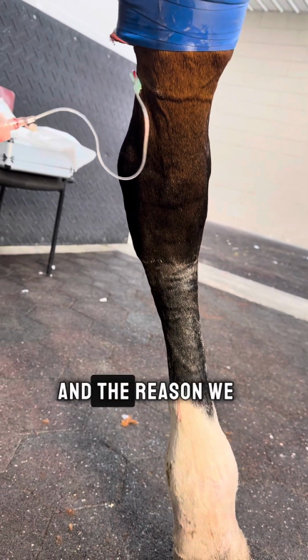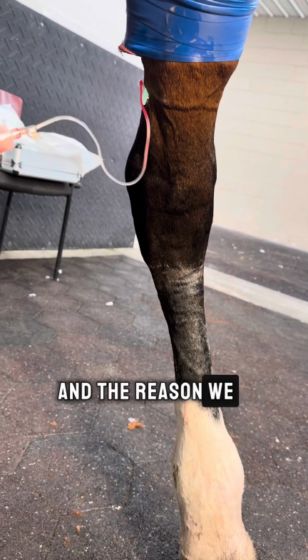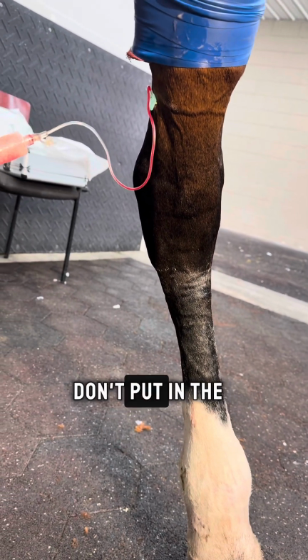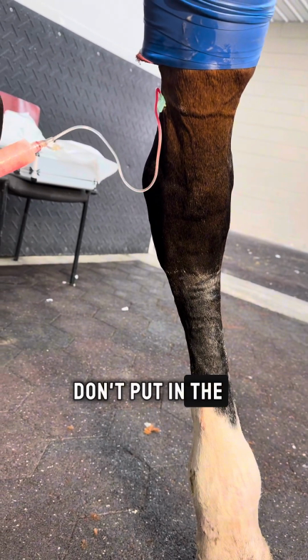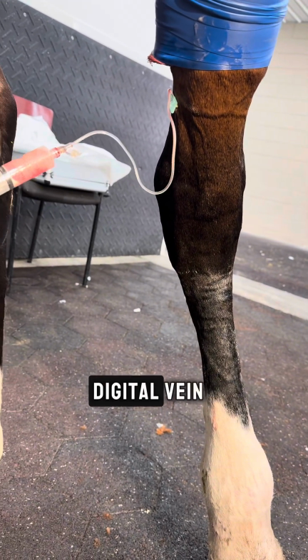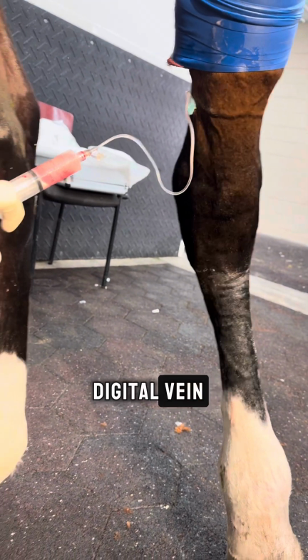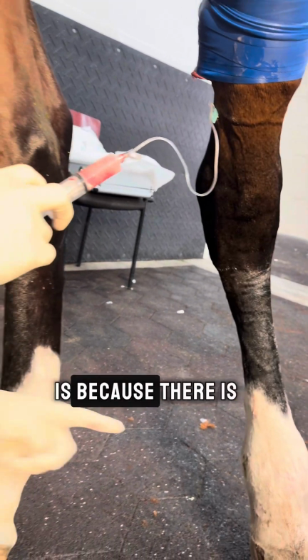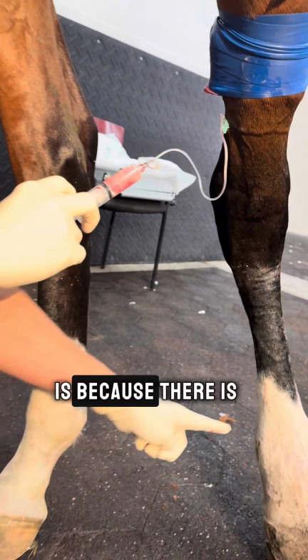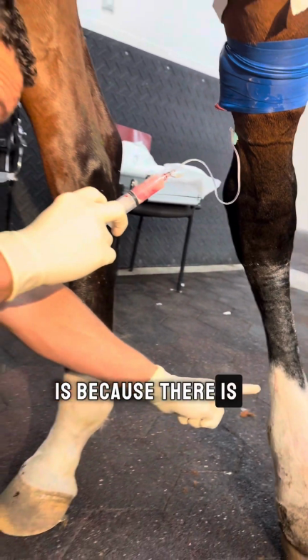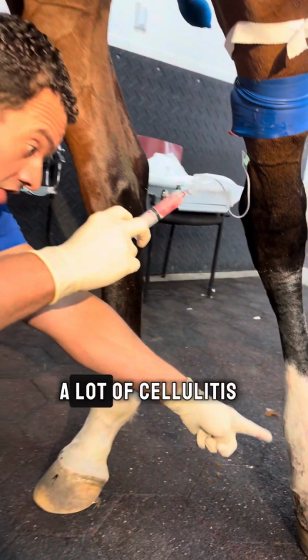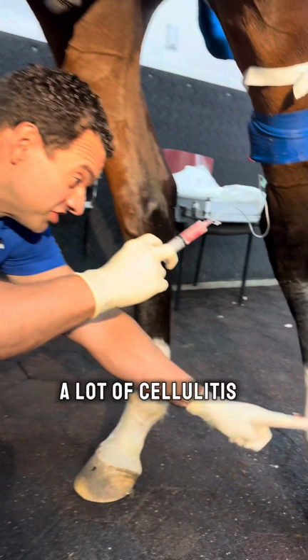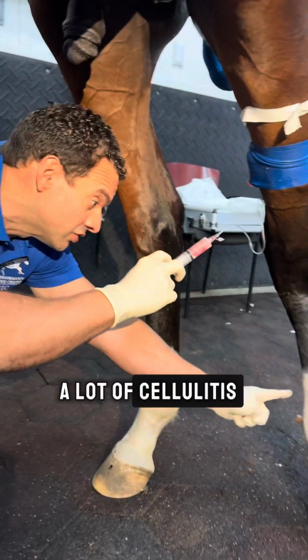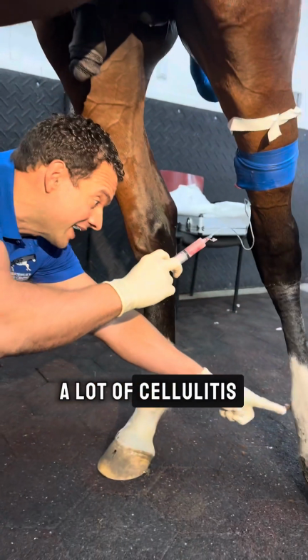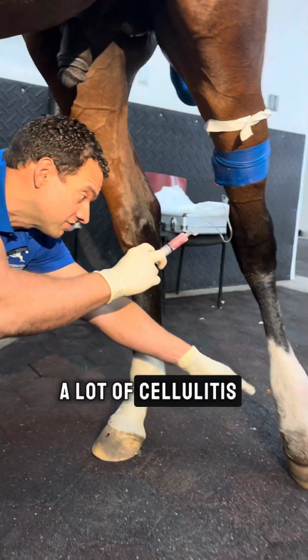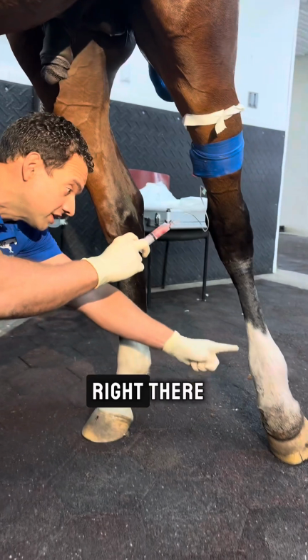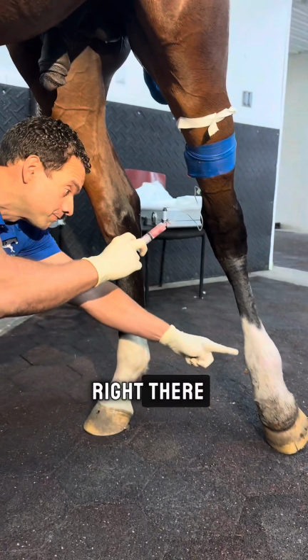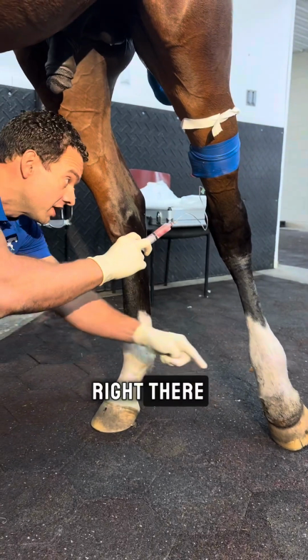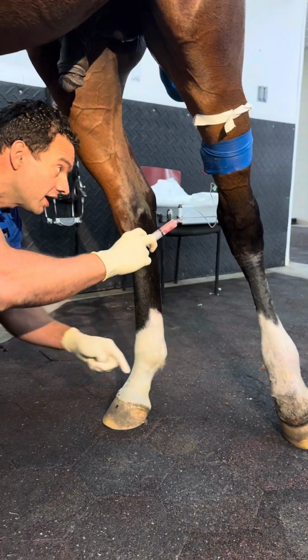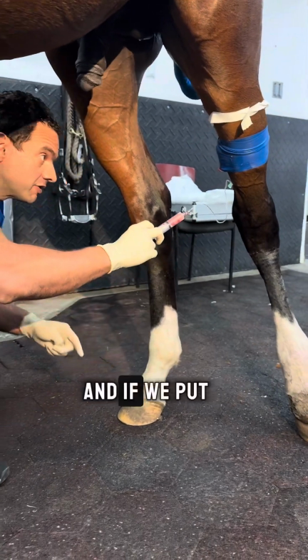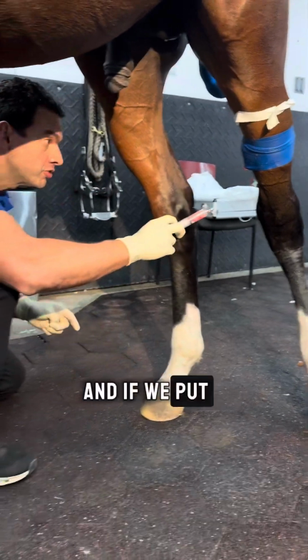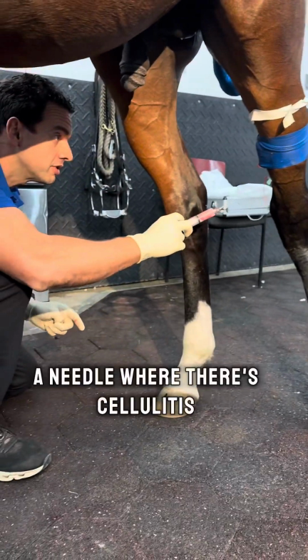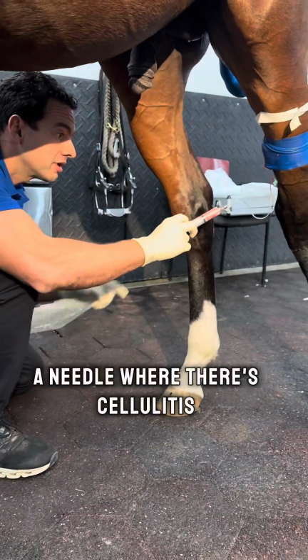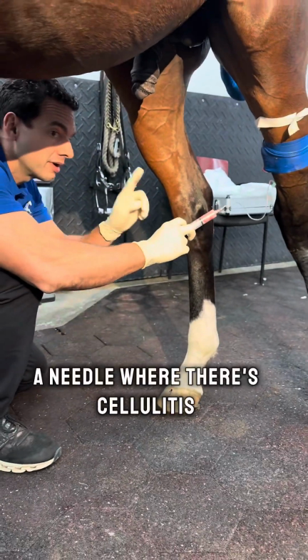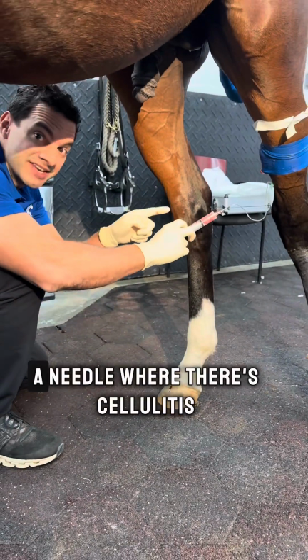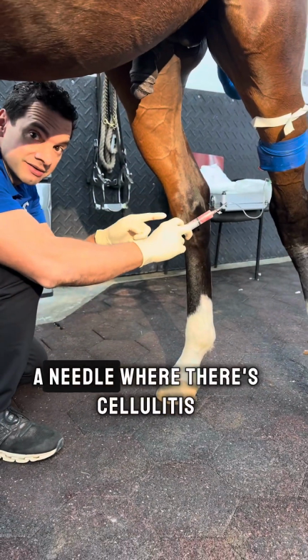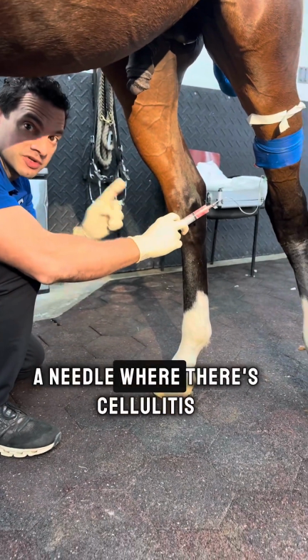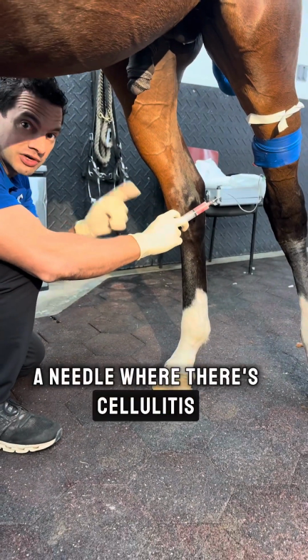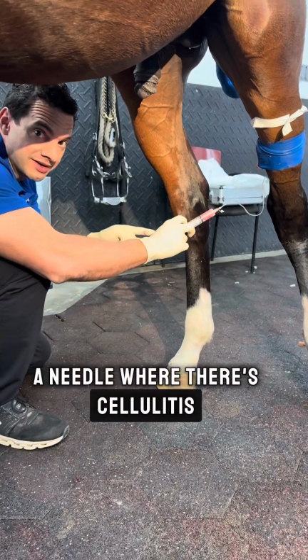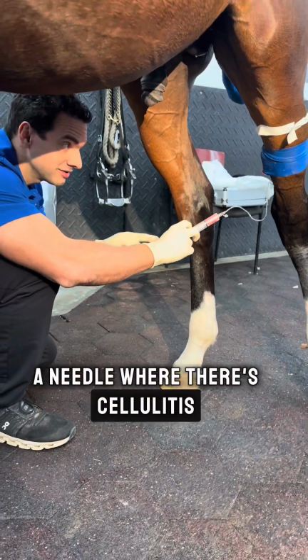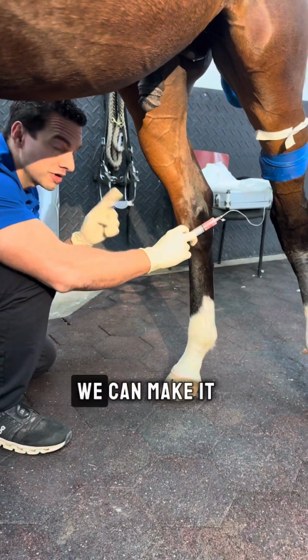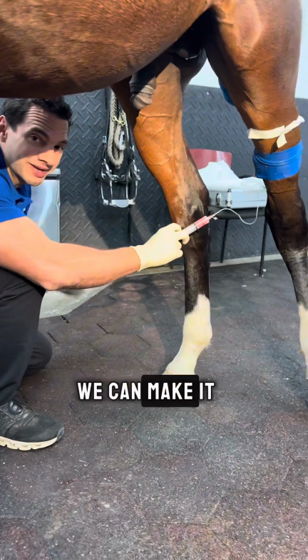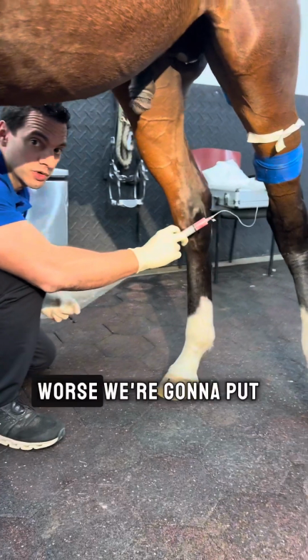The reason we don't put it in the digital vein is because there is a lot of cellulitis right there, and if we put a needle where there is cellulitis, we can make it worse.